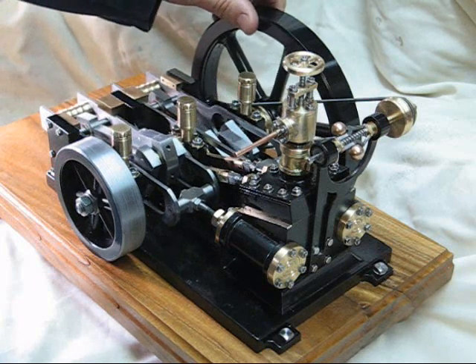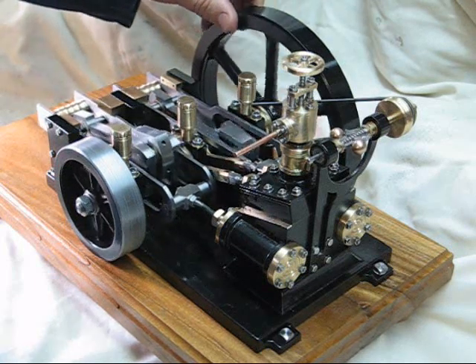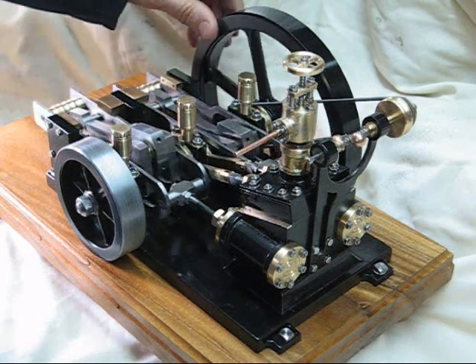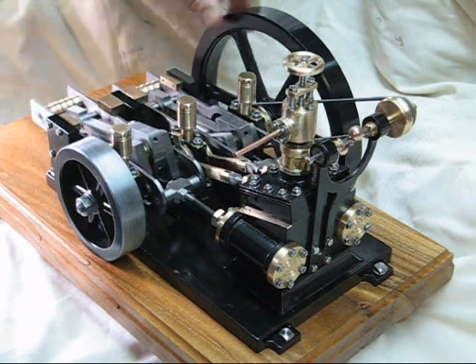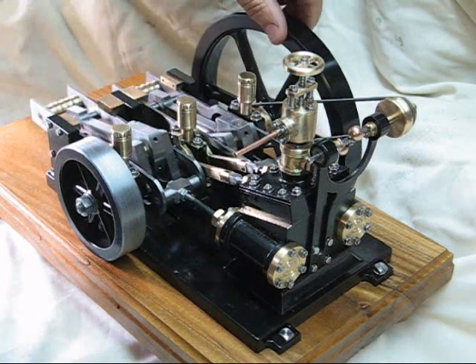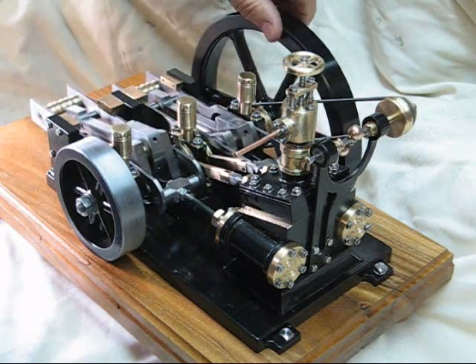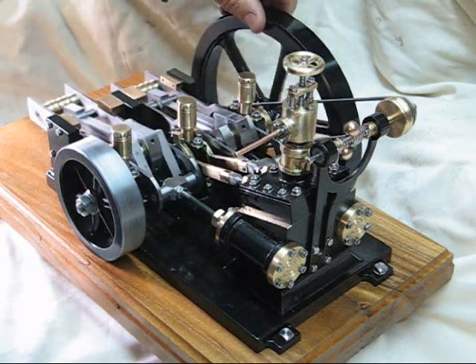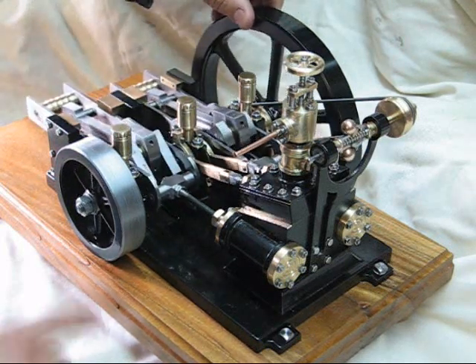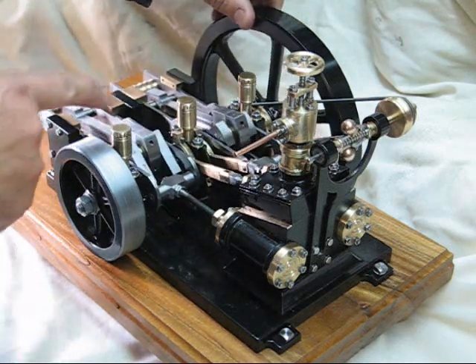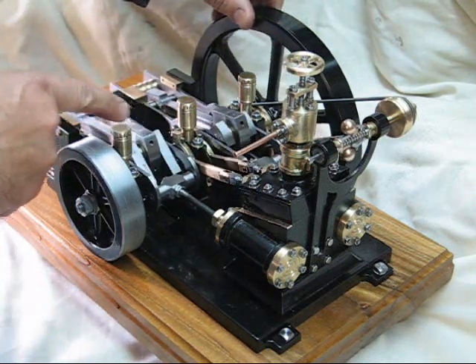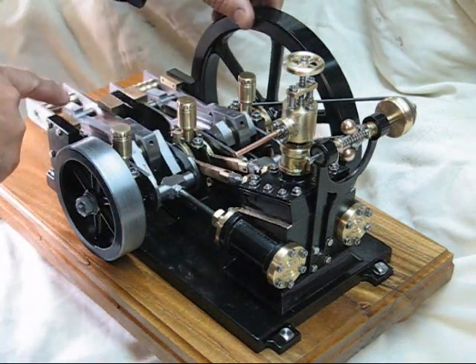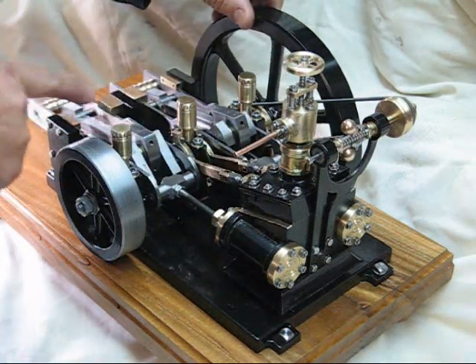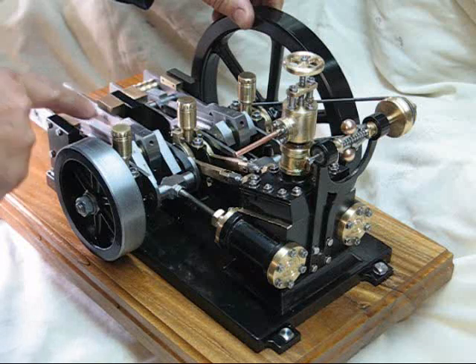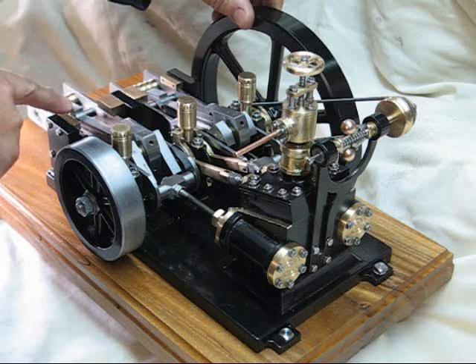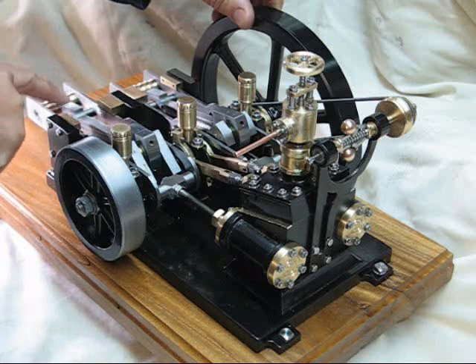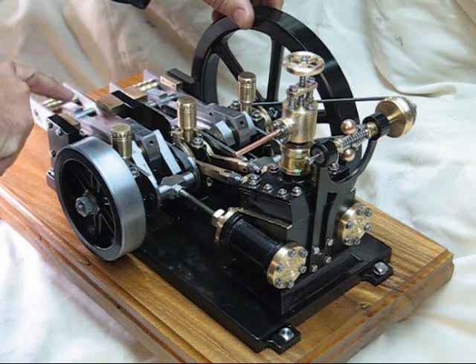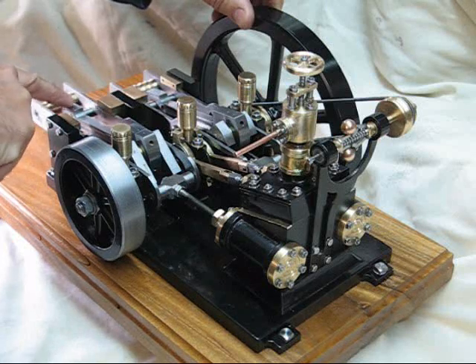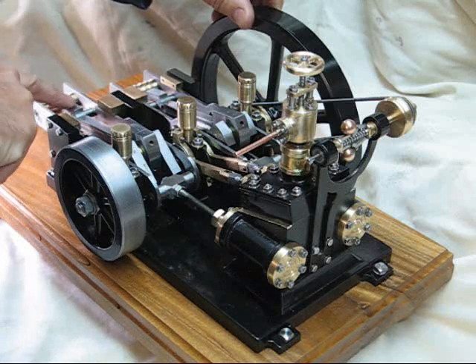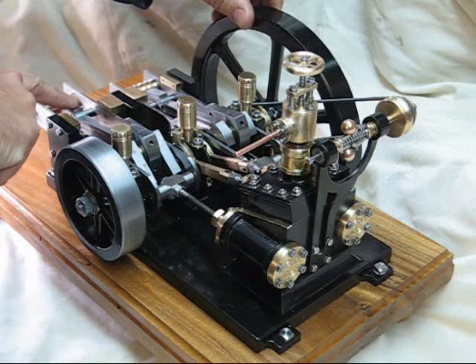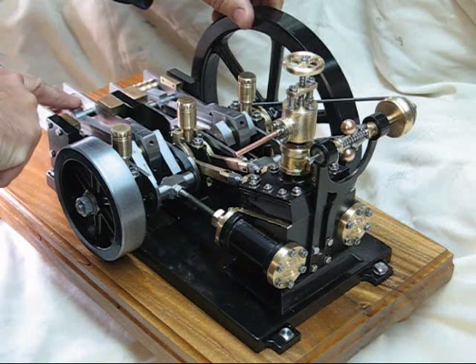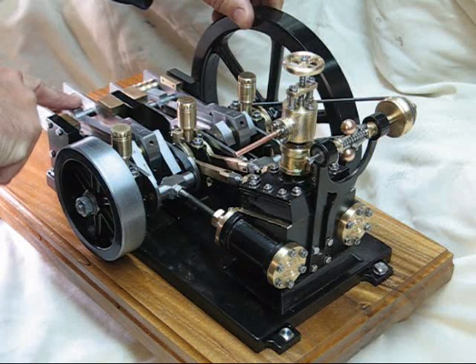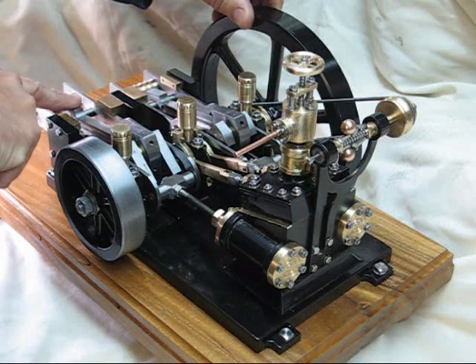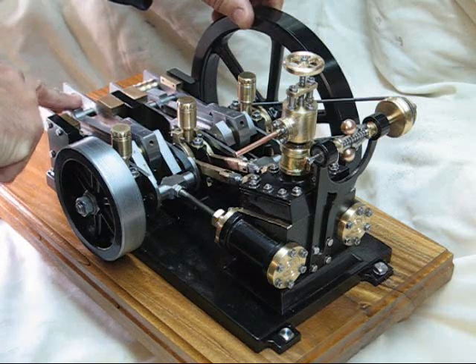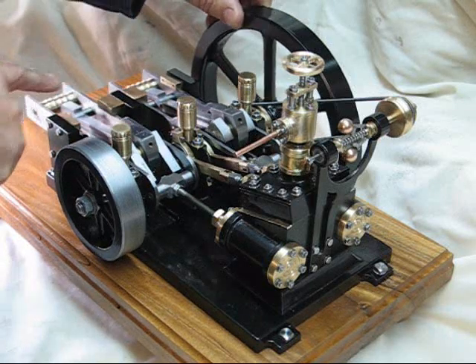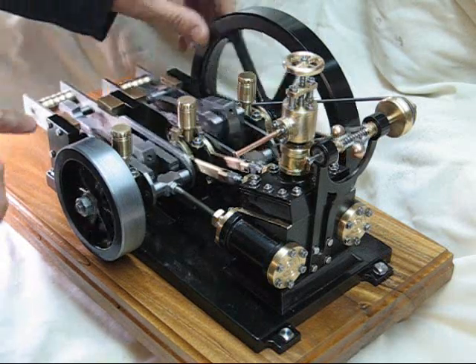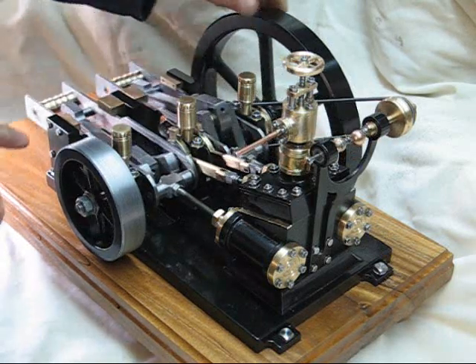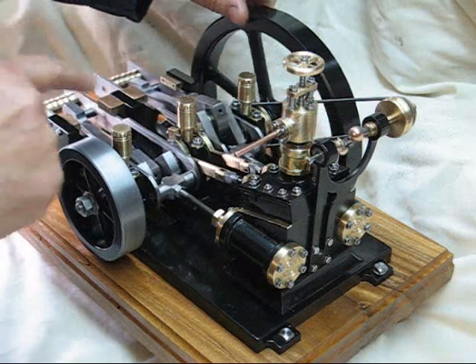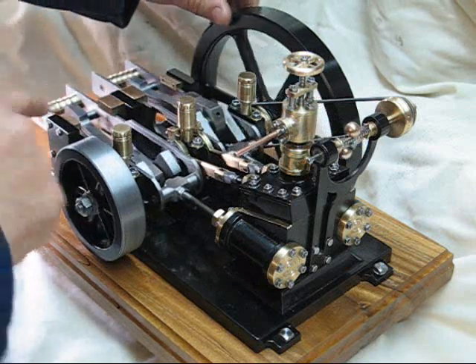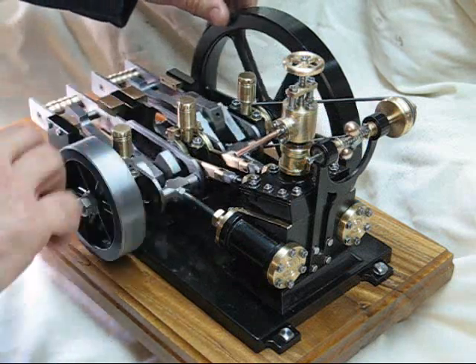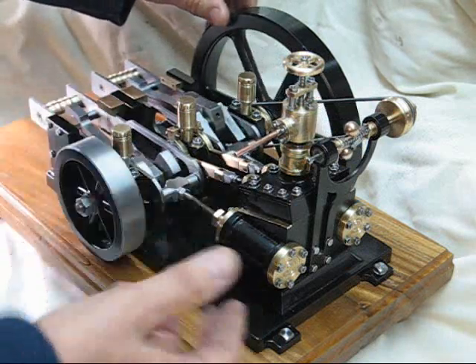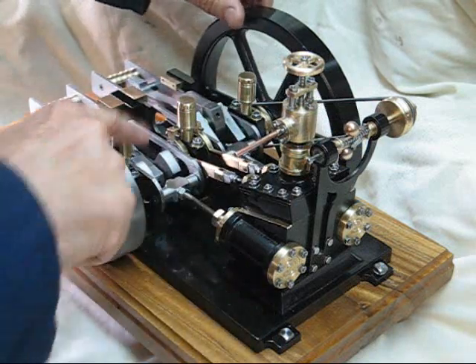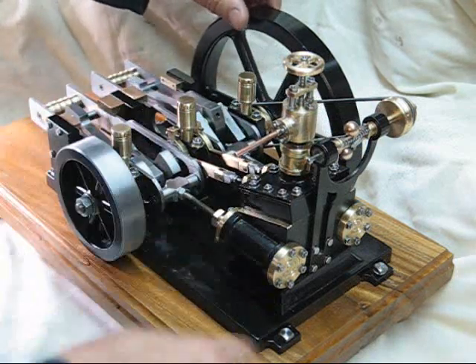I'll just wind it over slowly so you can see the action. This is the overcrank — the little end is connected to this part here, rather than the more conventional other way.